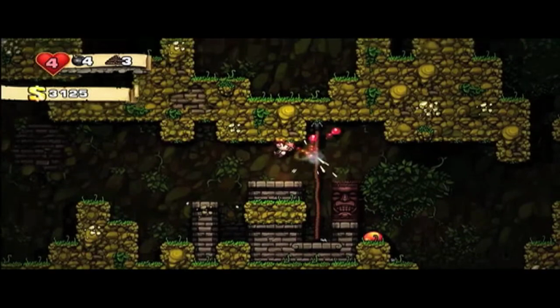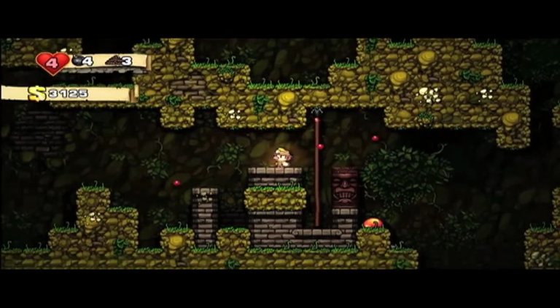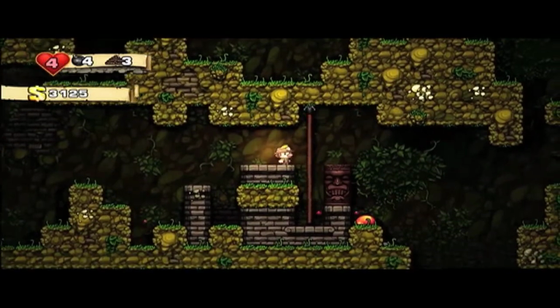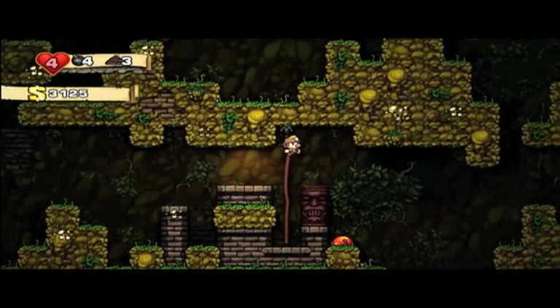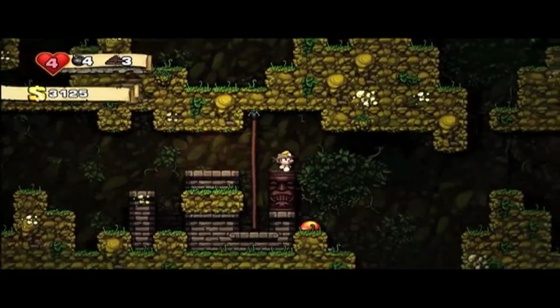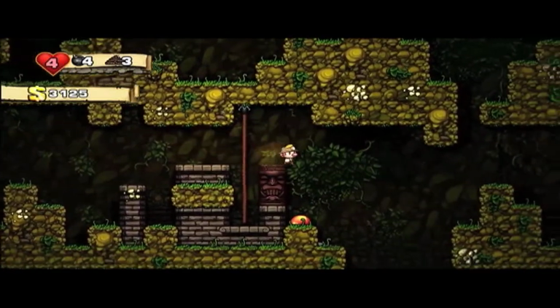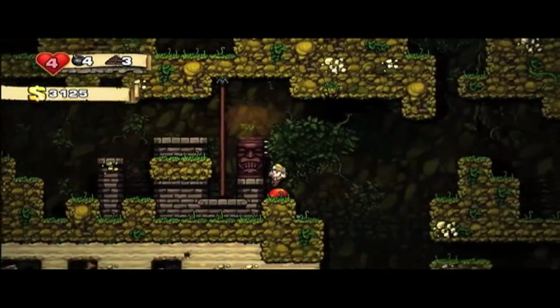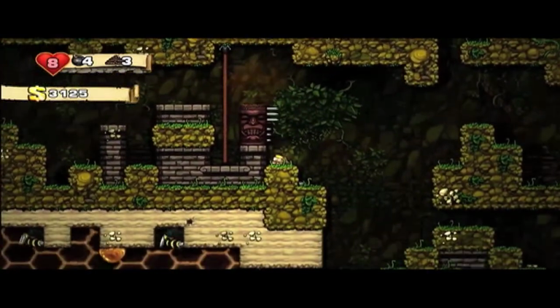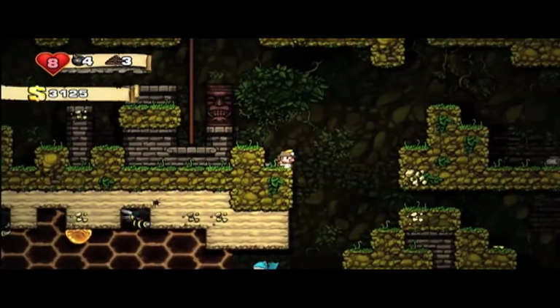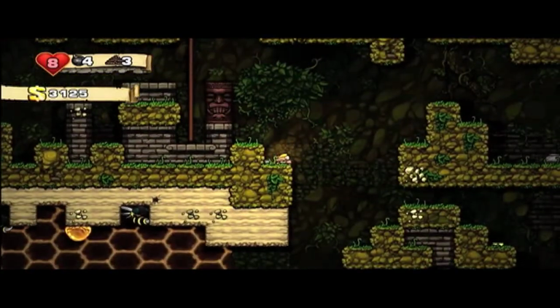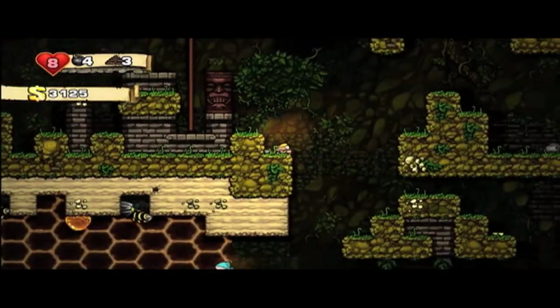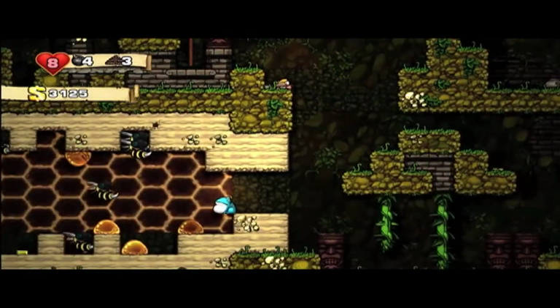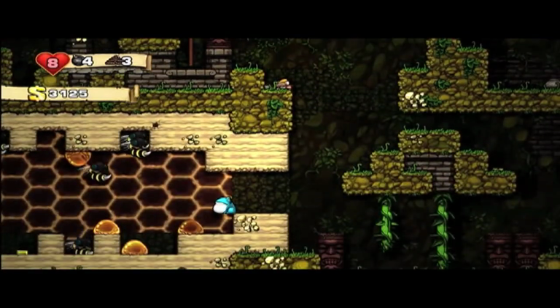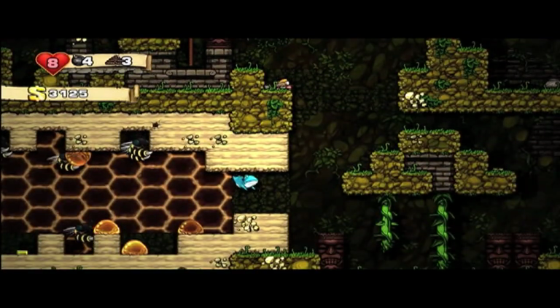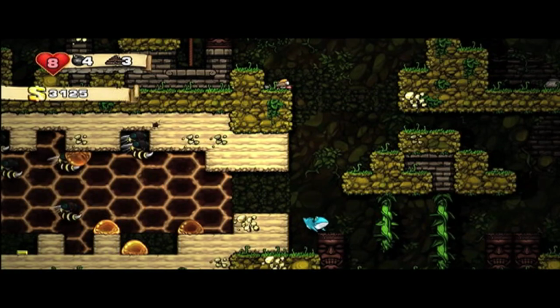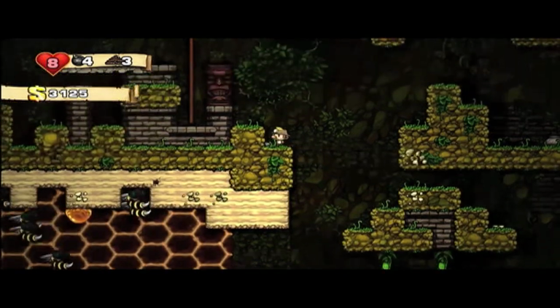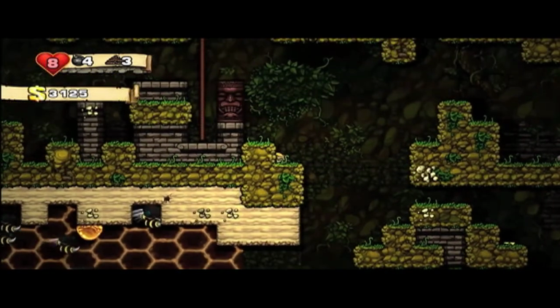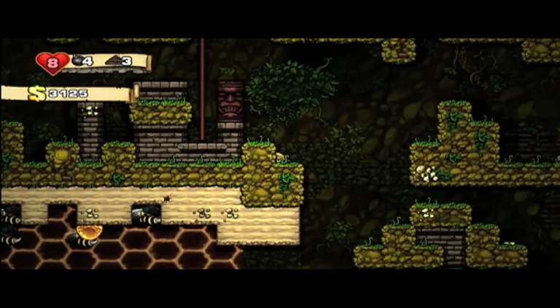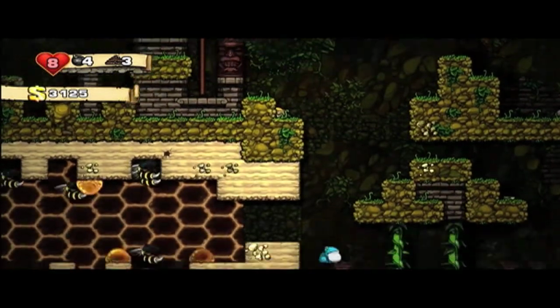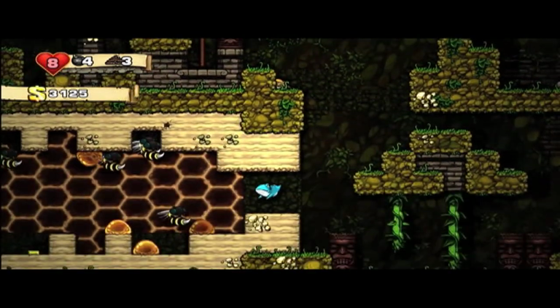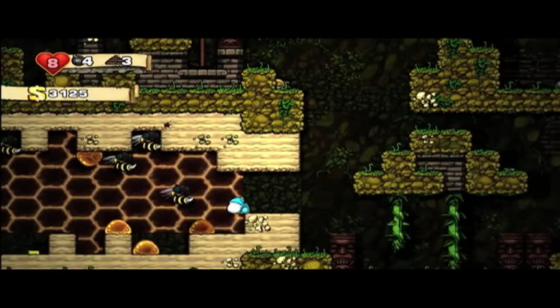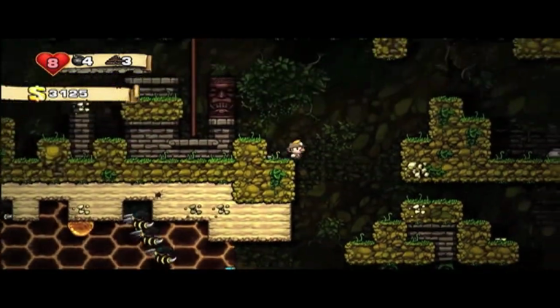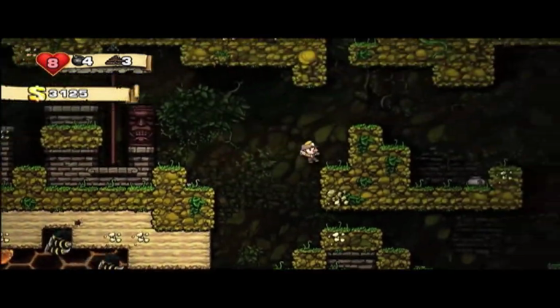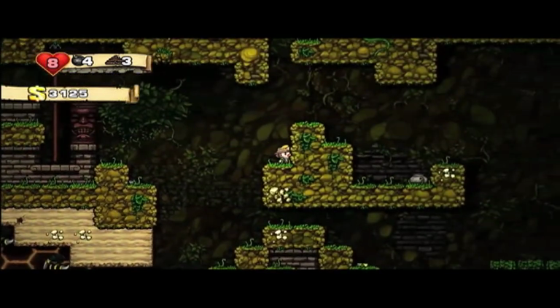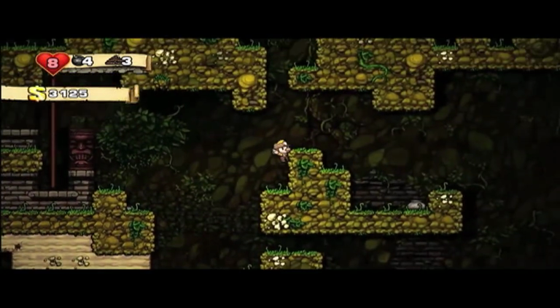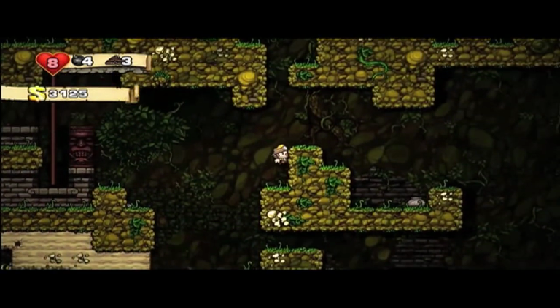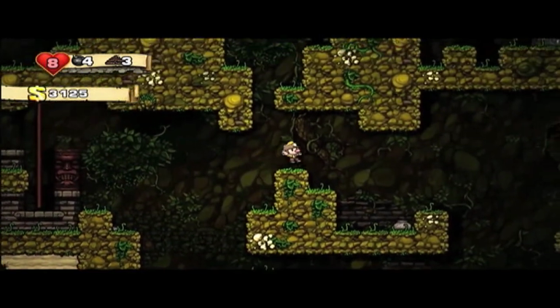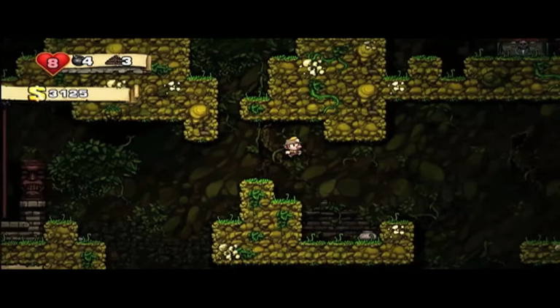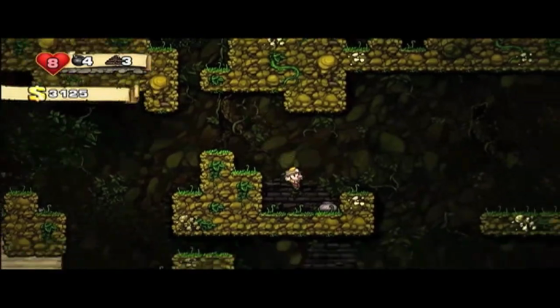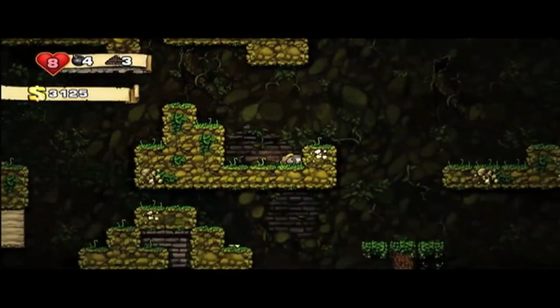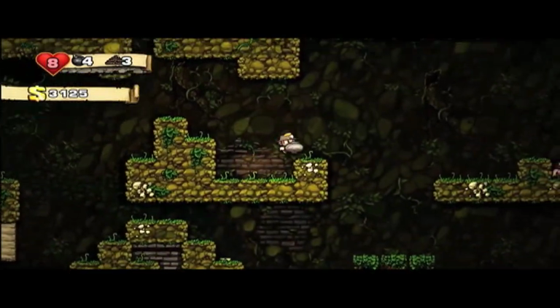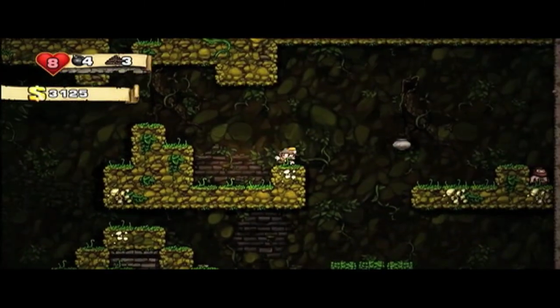The bees are a little easier to deal with because you can actually jump on them and whip them. The queen bee you cannot do any of that. If you have the spike boots you can jump on her head, but I didn't have anything.